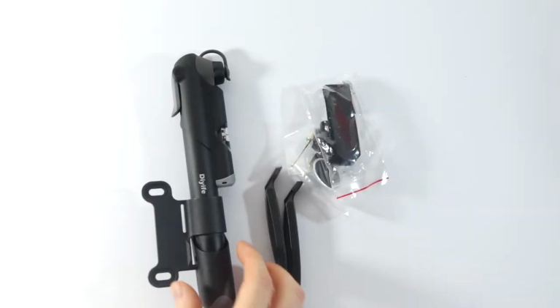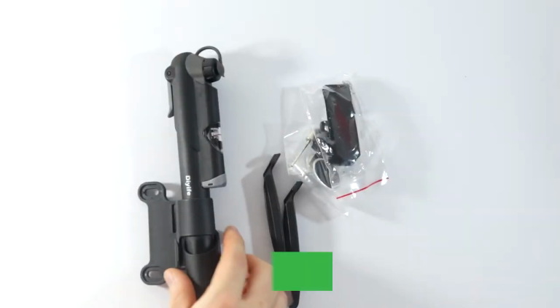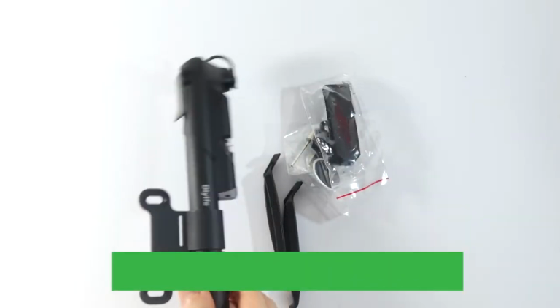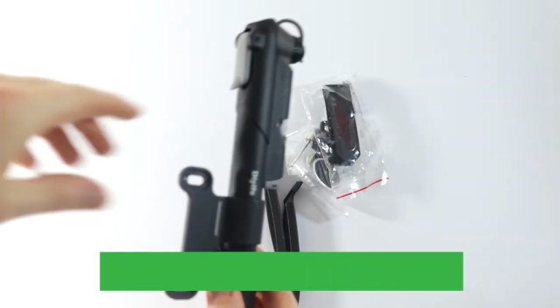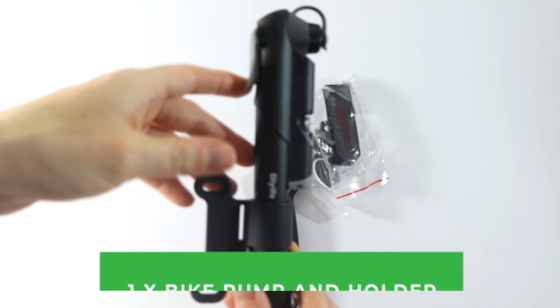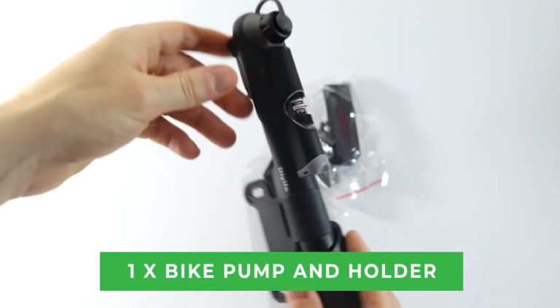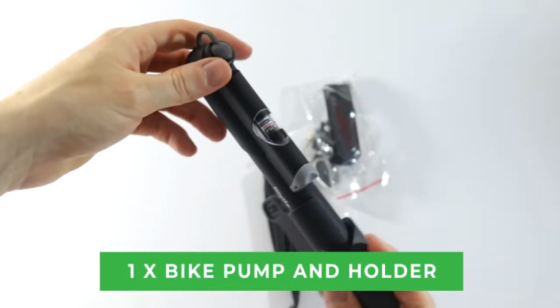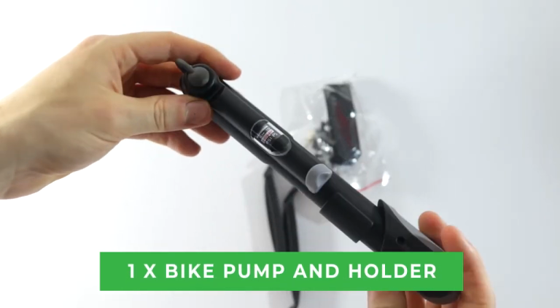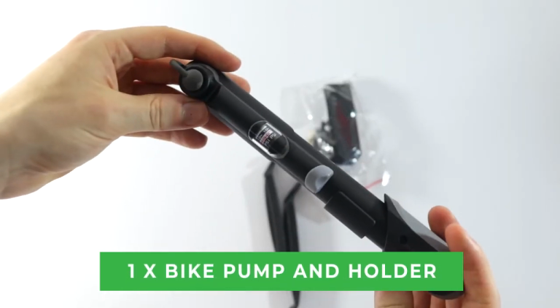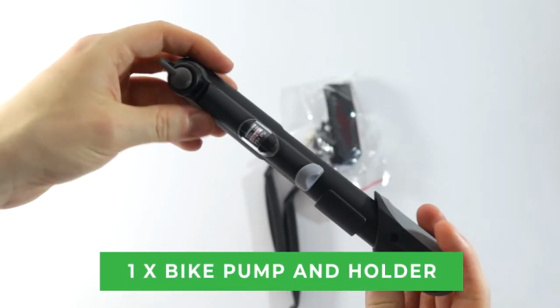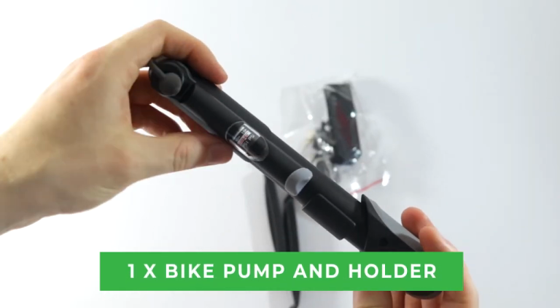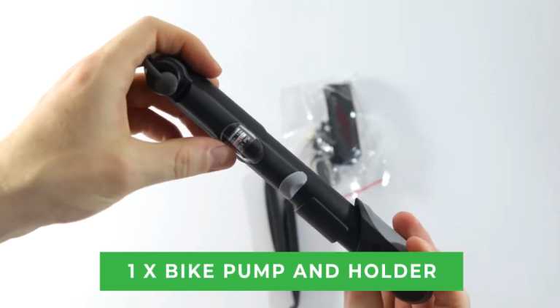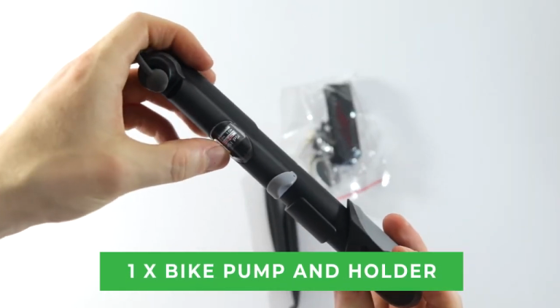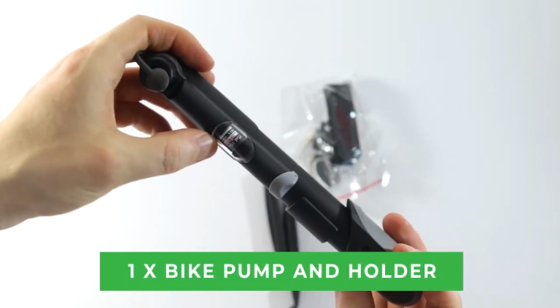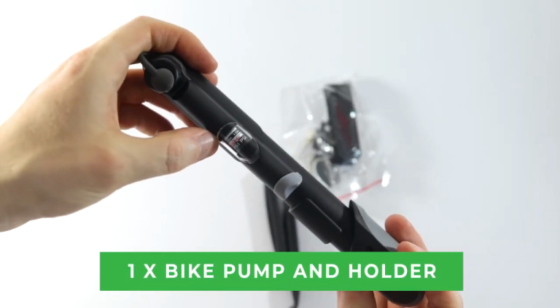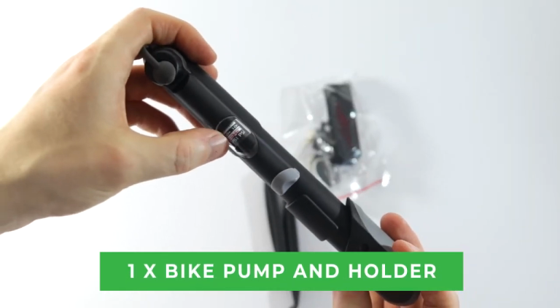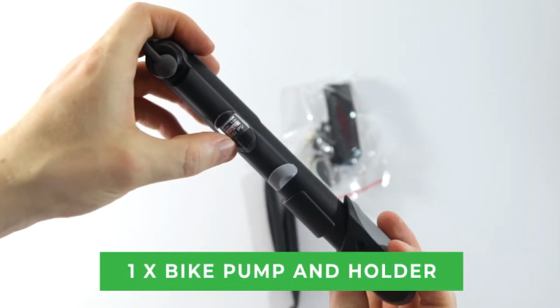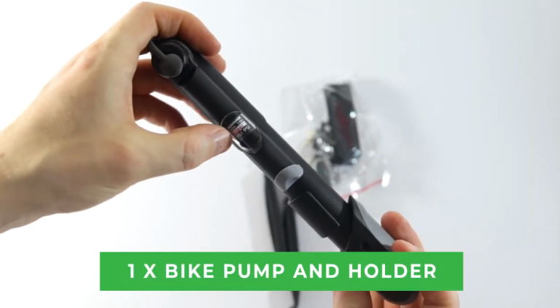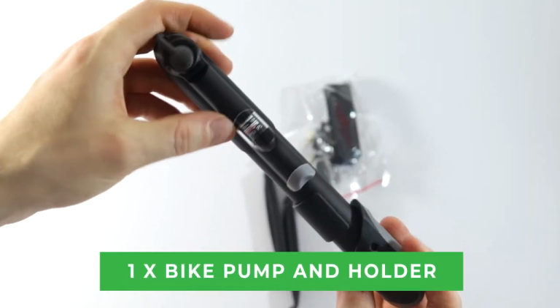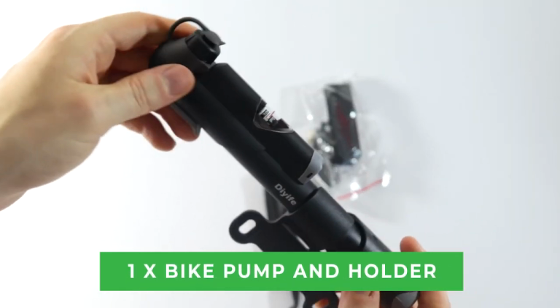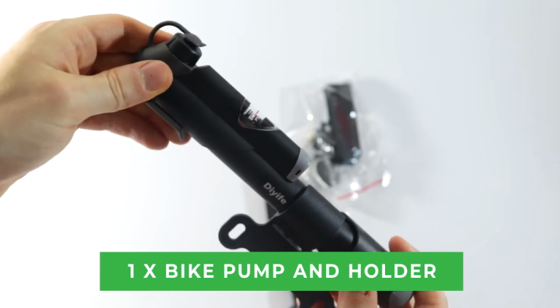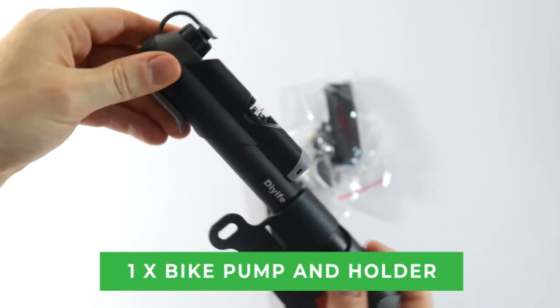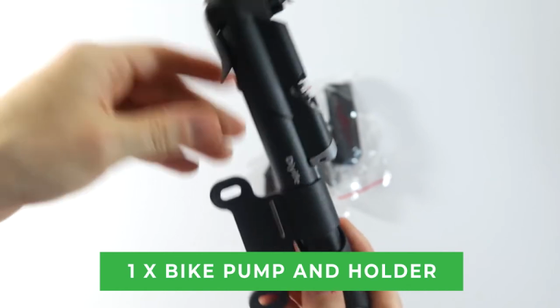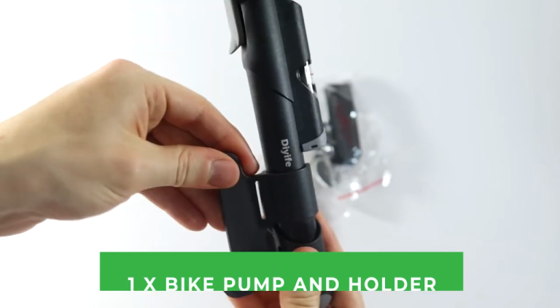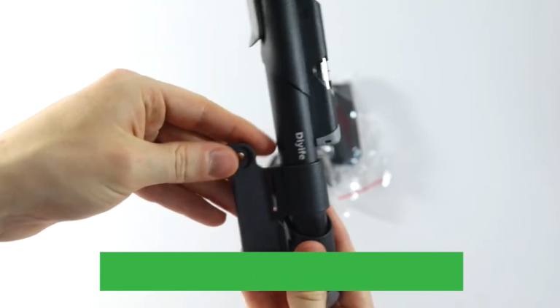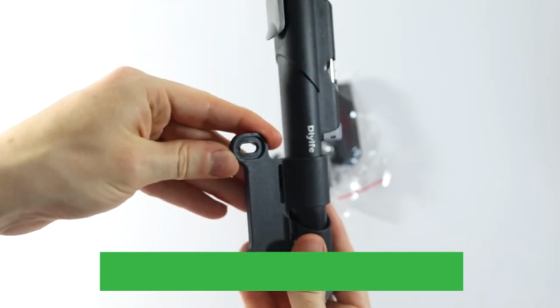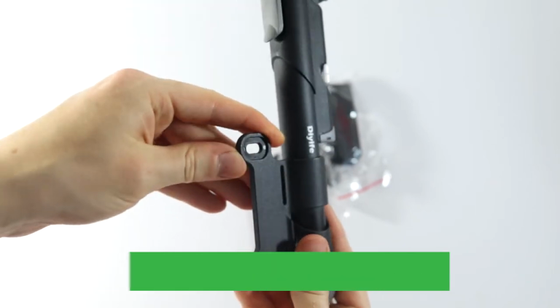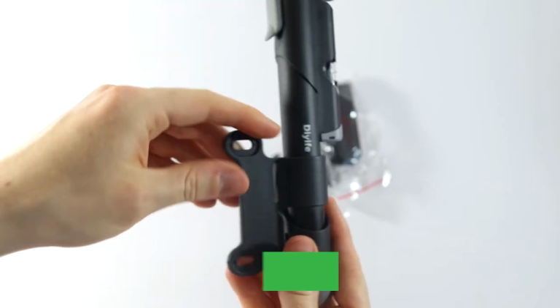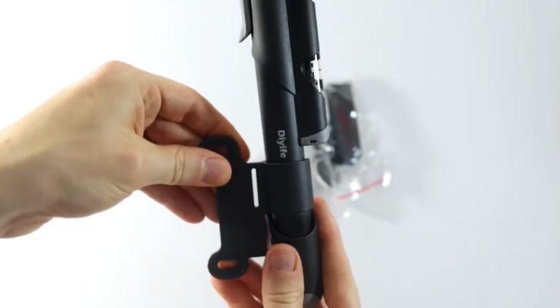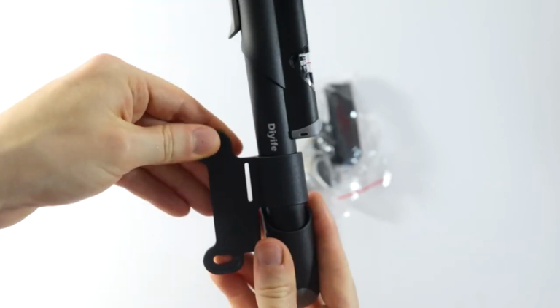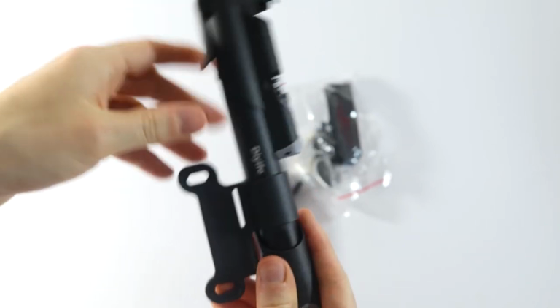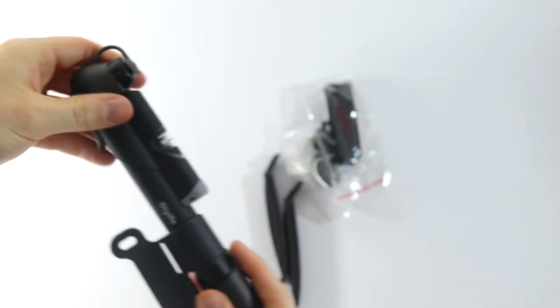Of course we have the pump itself, and it has the pressure gauge which is useful. And then we also have an attachment for keeping it to the bike.